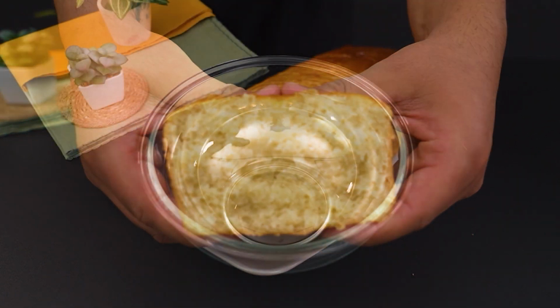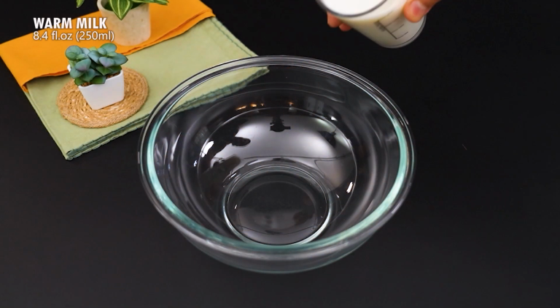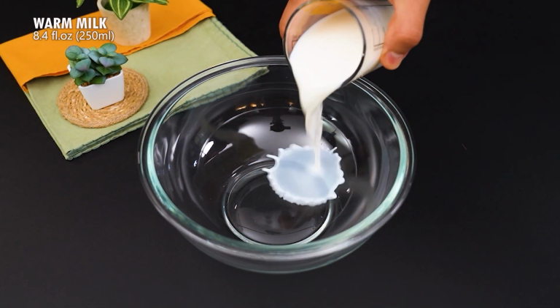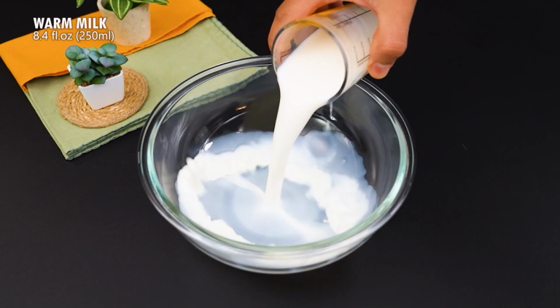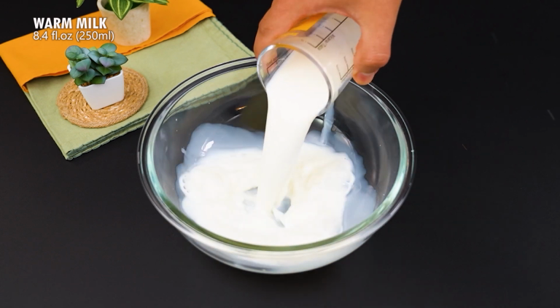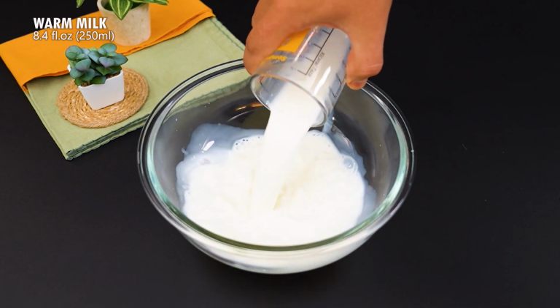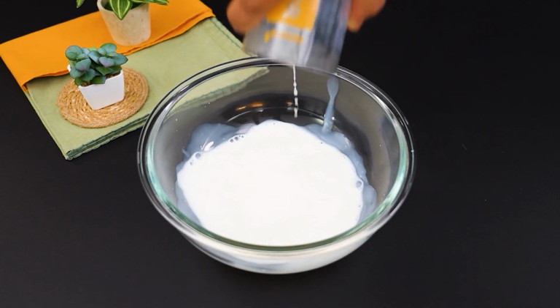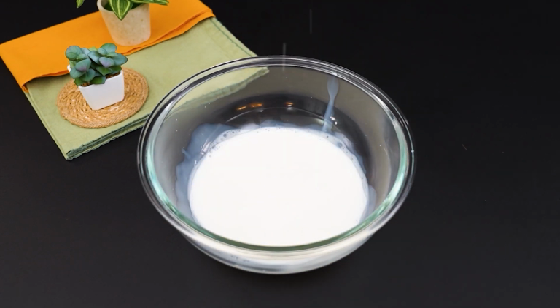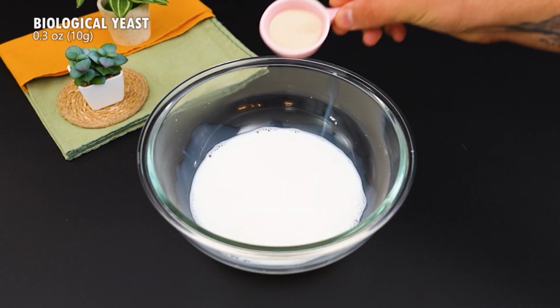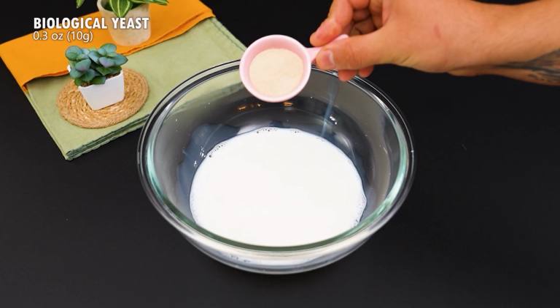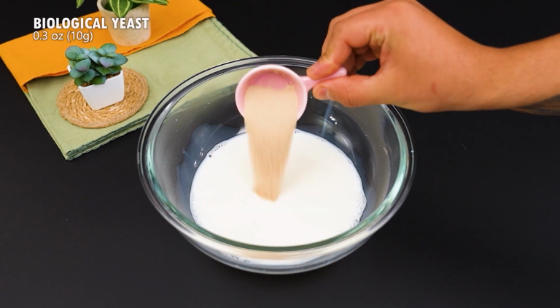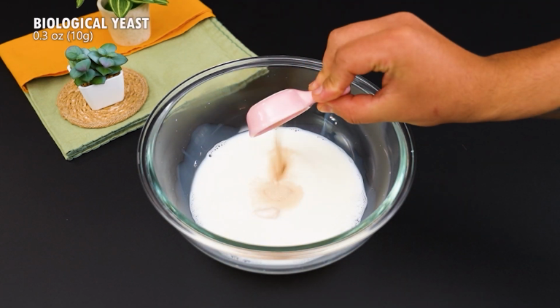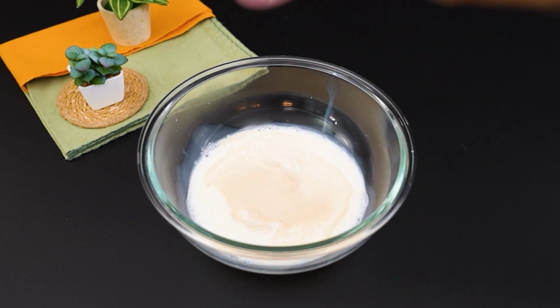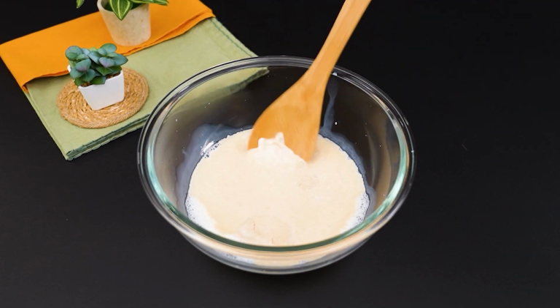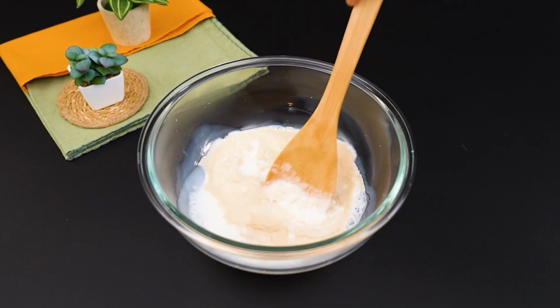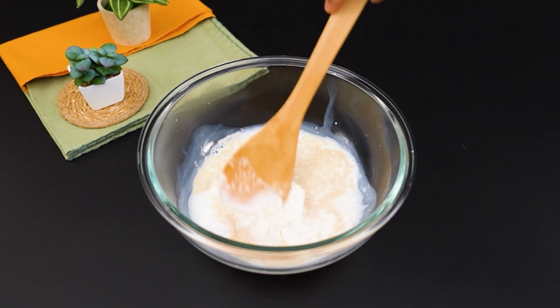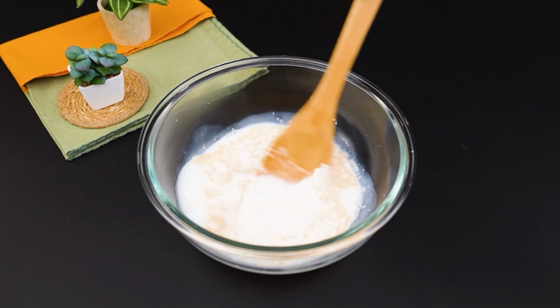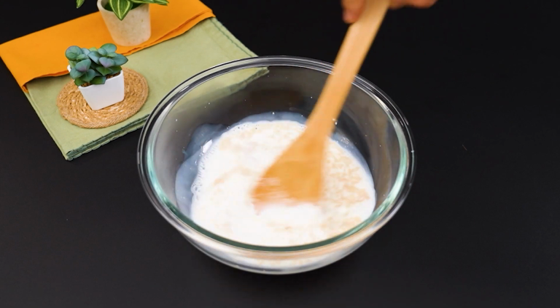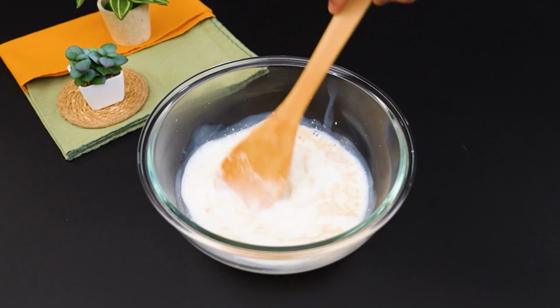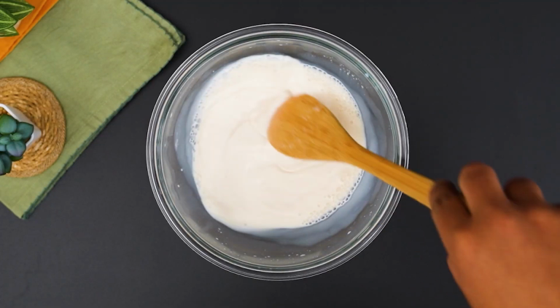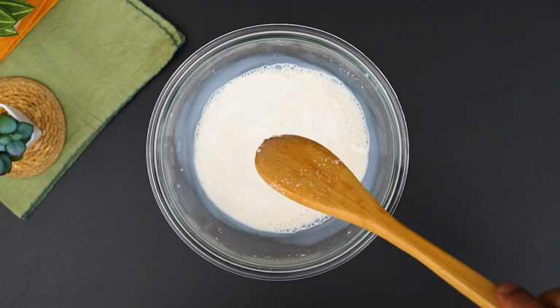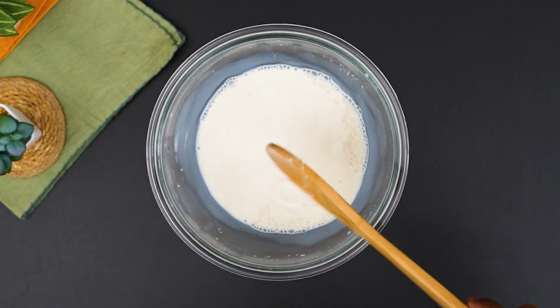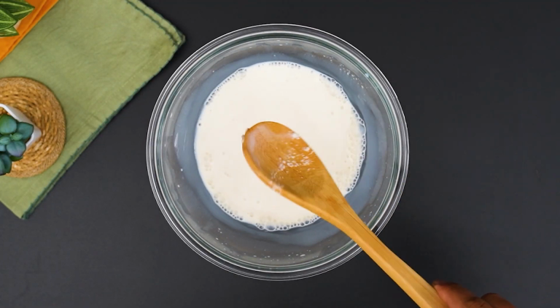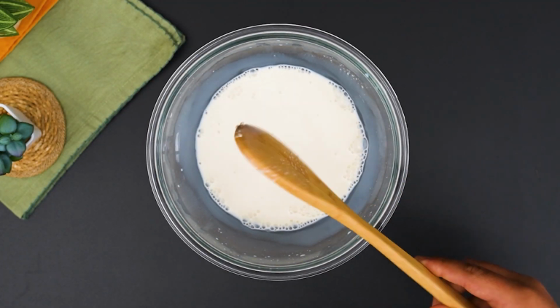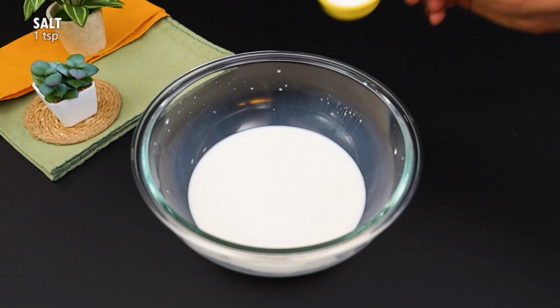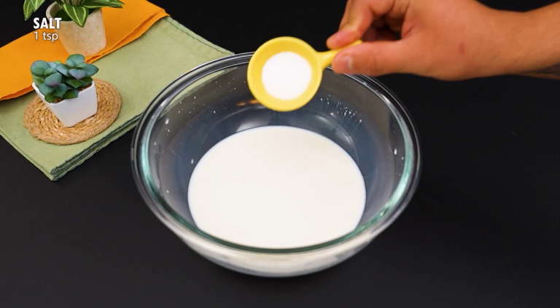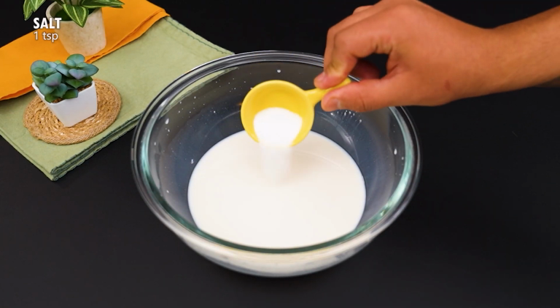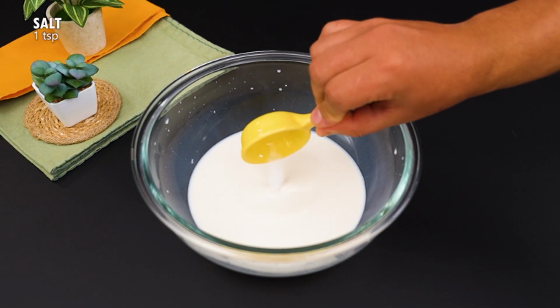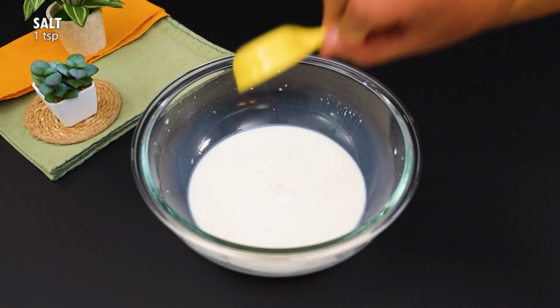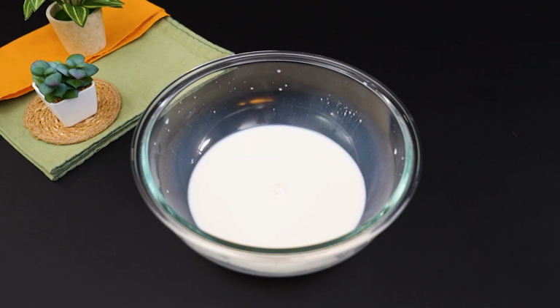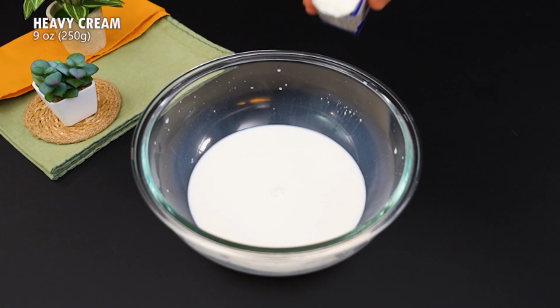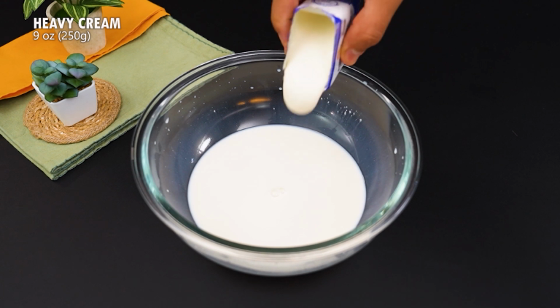Start by pouring 250 ml of warm milk into a glass bowl. Add 10 g of organic yeast and mix well. Now add a teaspoon of salt and 250 g of cream.